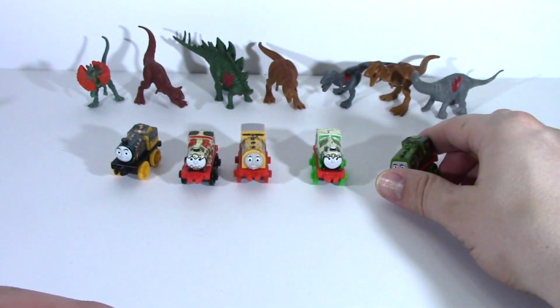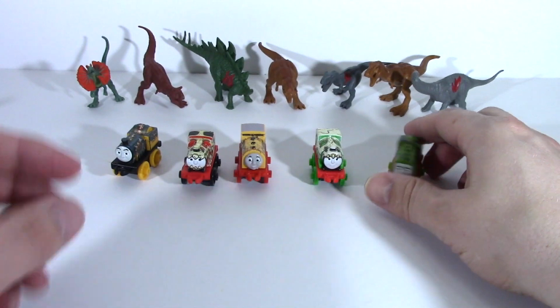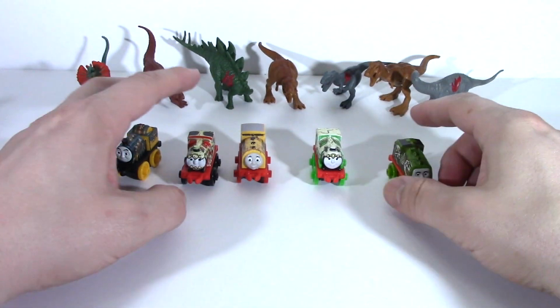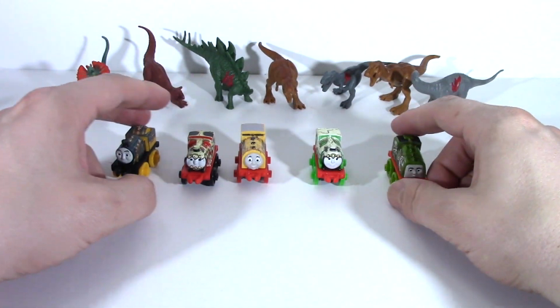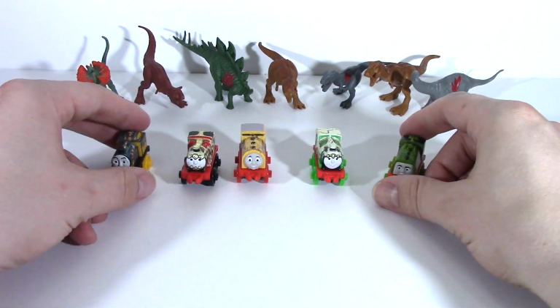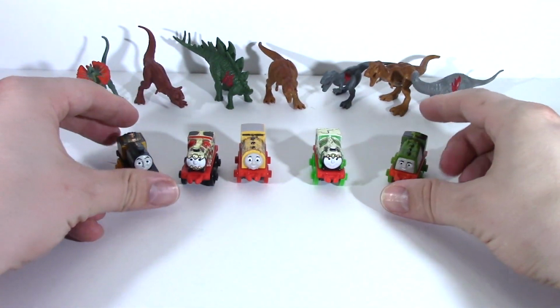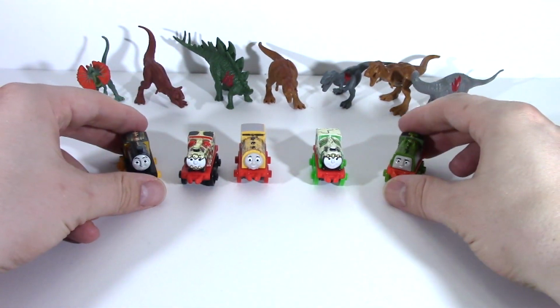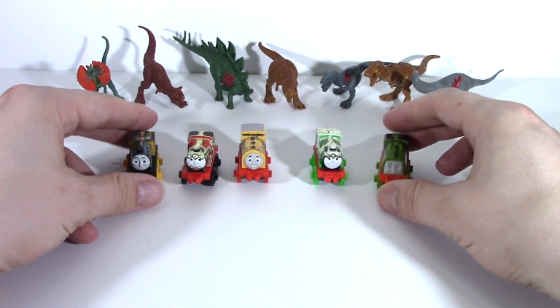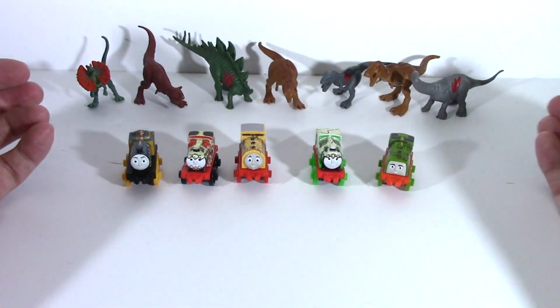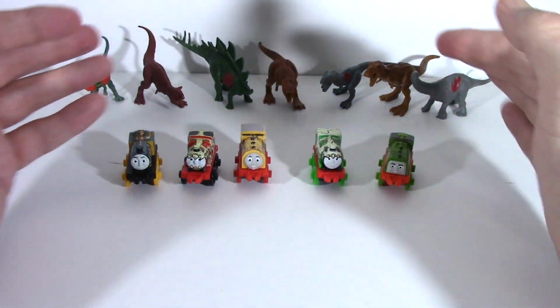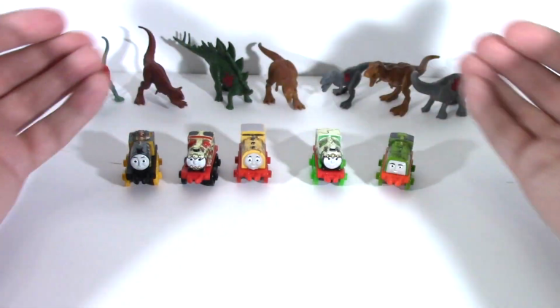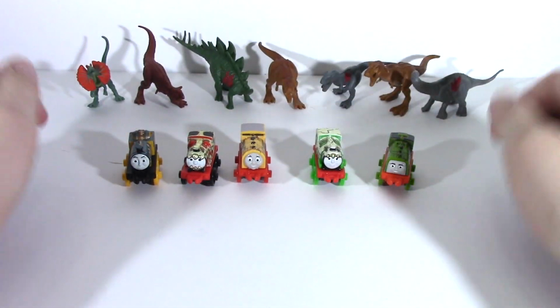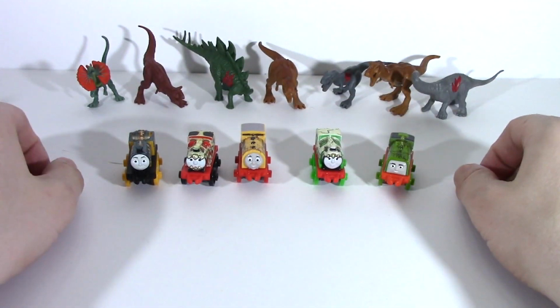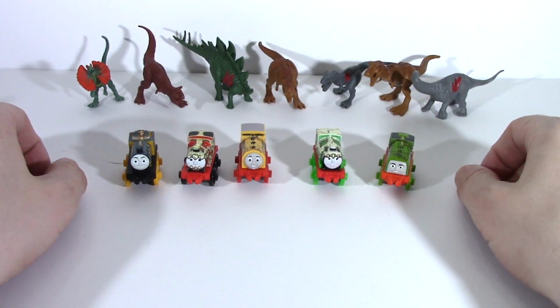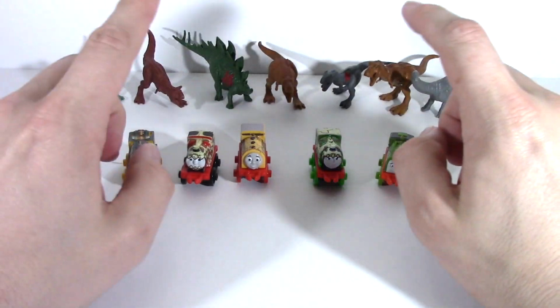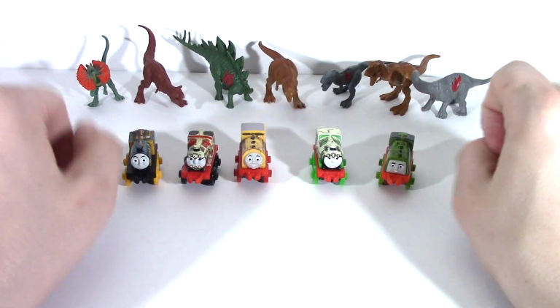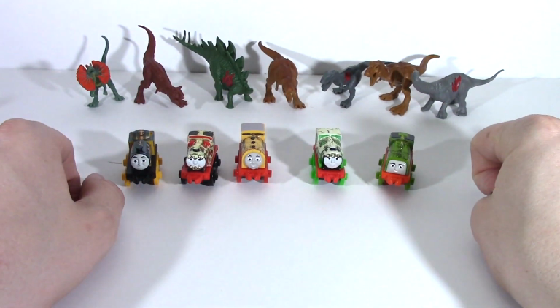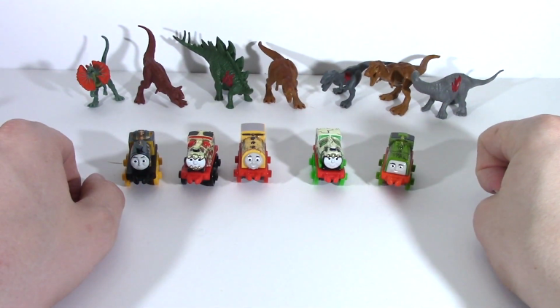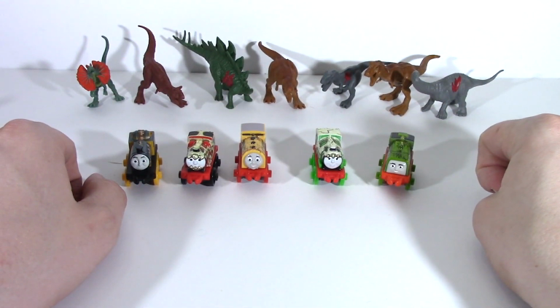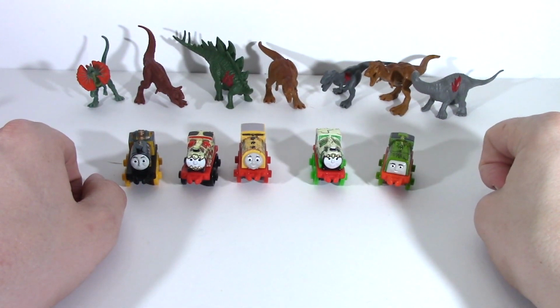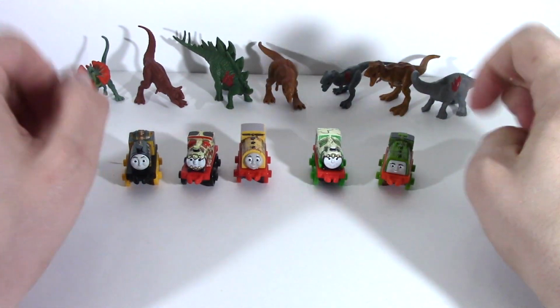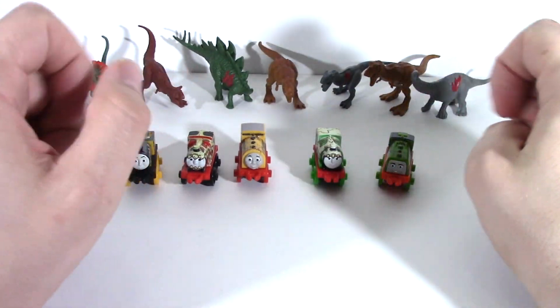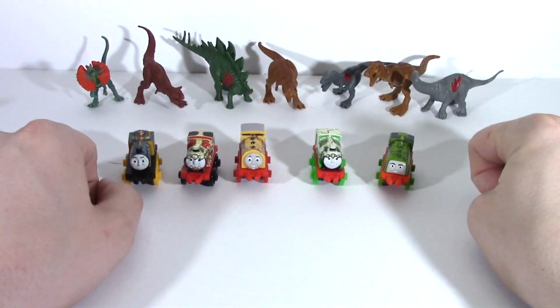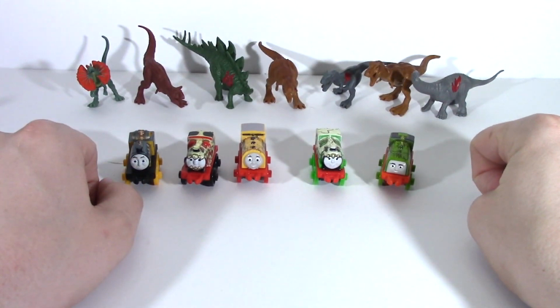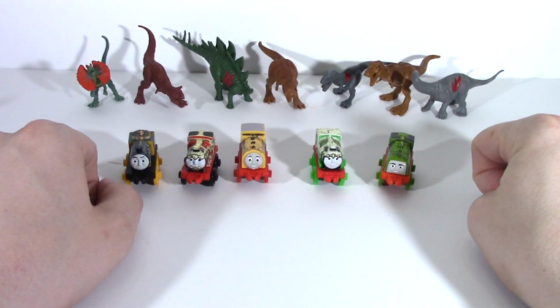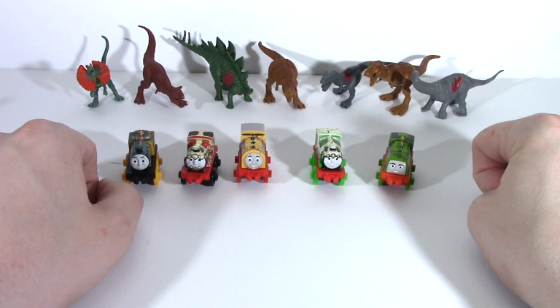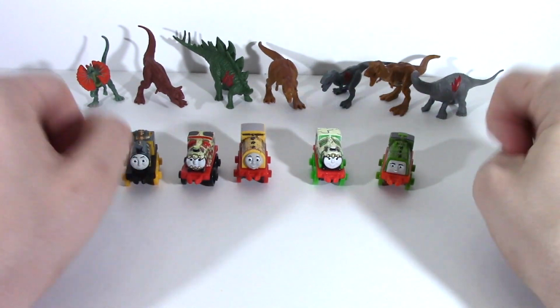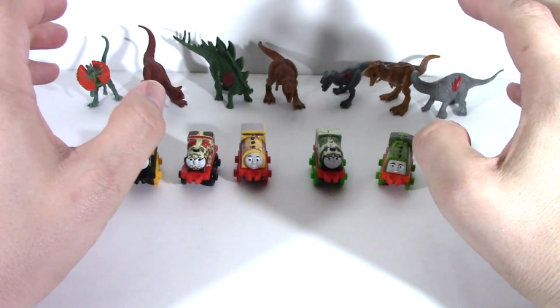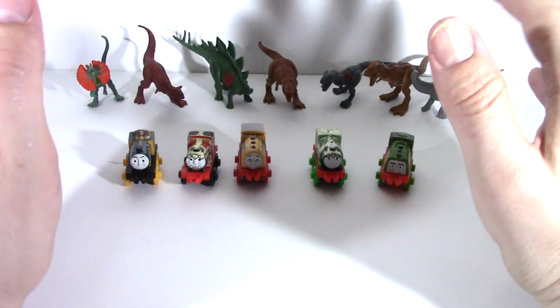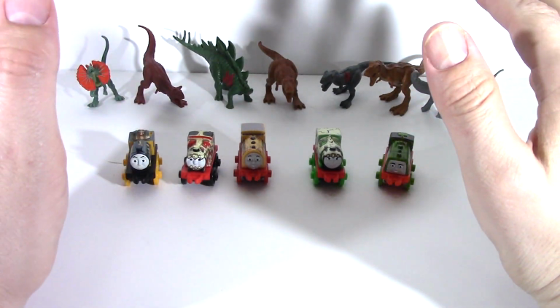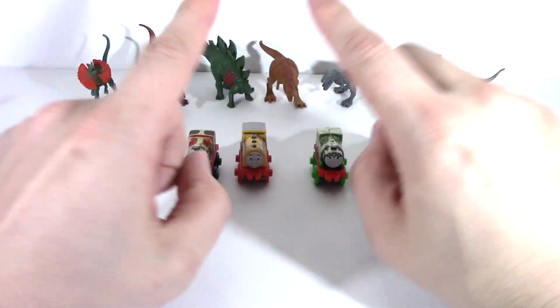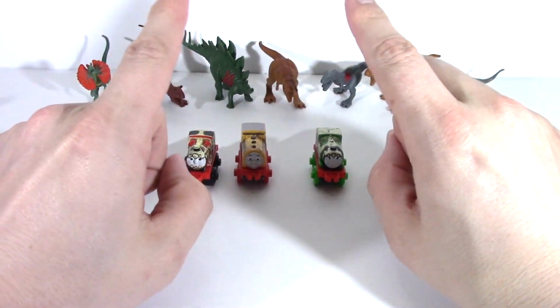These are our five Thomas Mini Dino Trains. Now the question on everyone's mind is: can the T-Rex eat Thomas Minis? Let's find out.